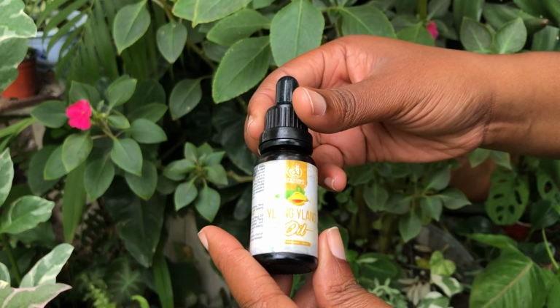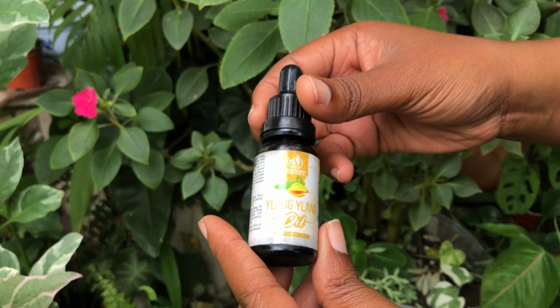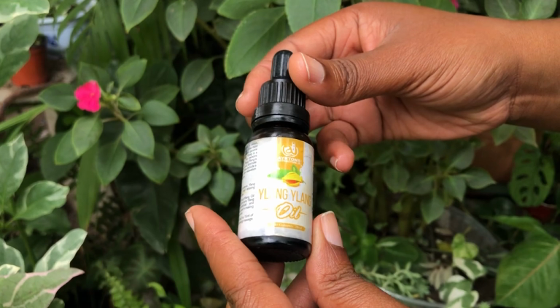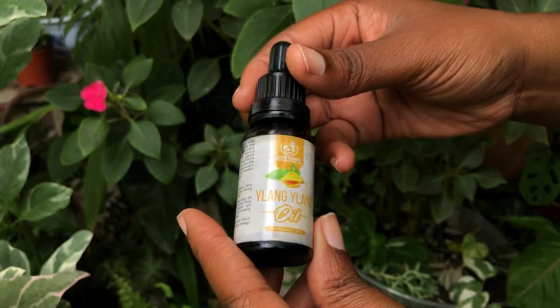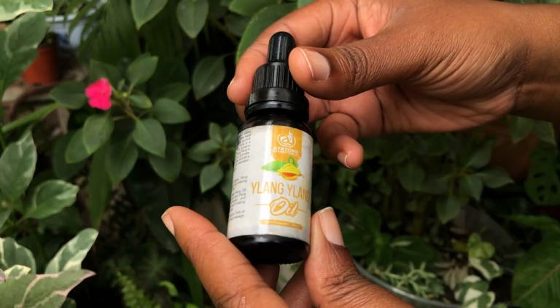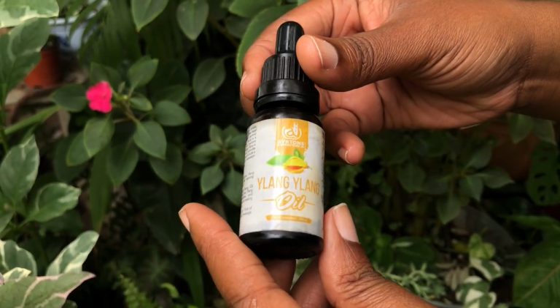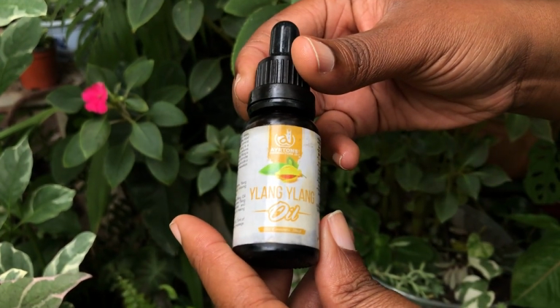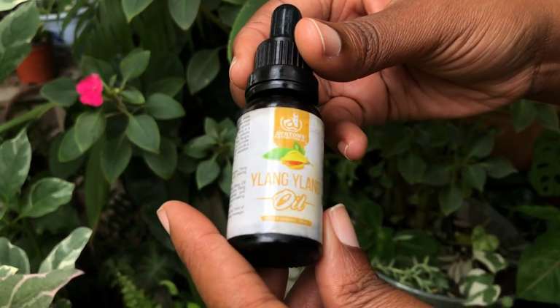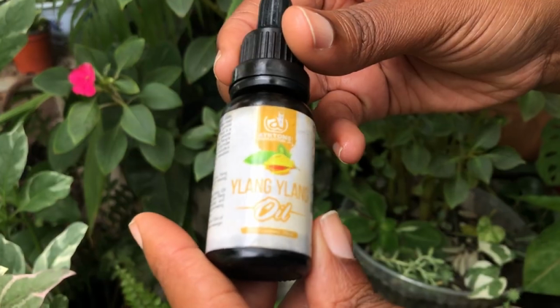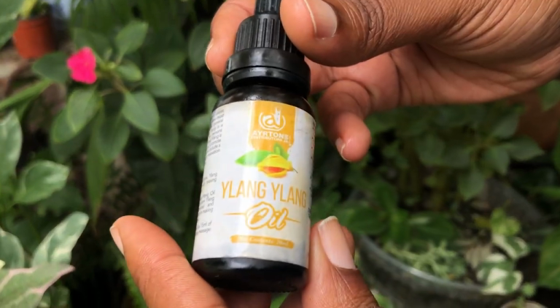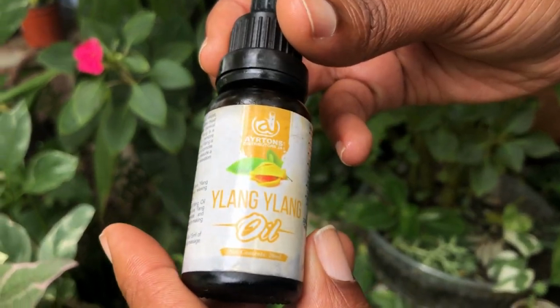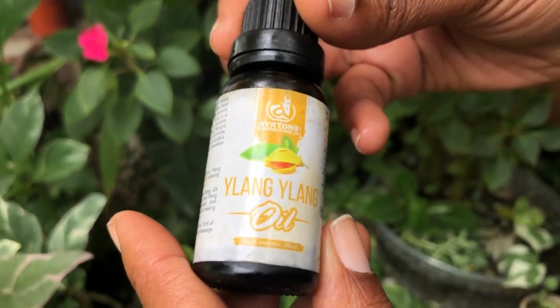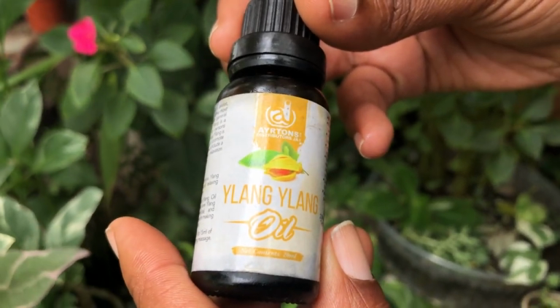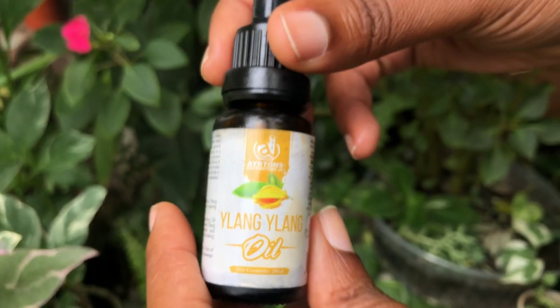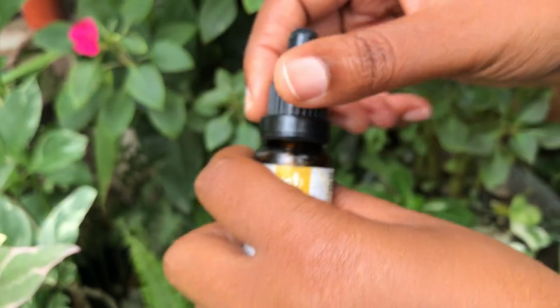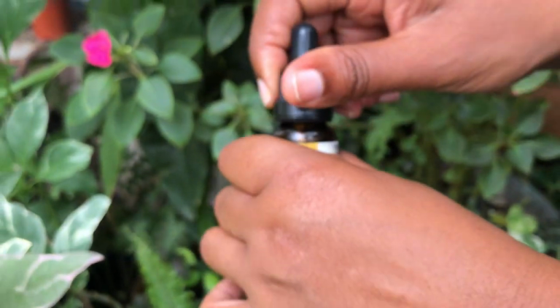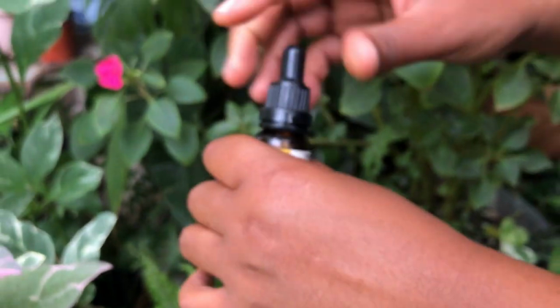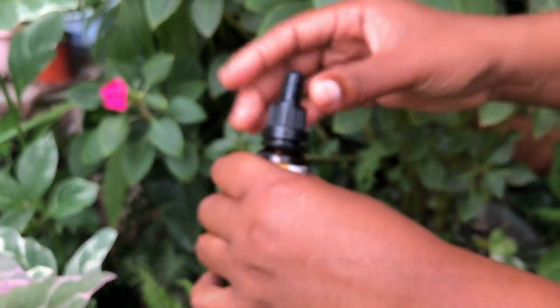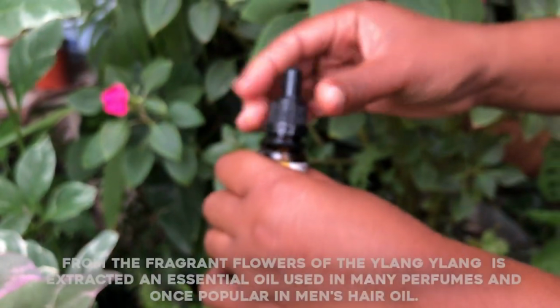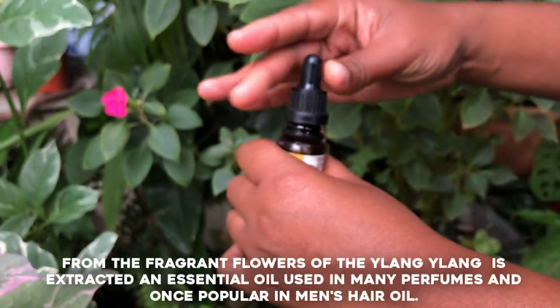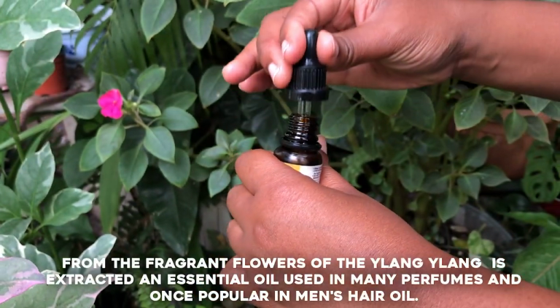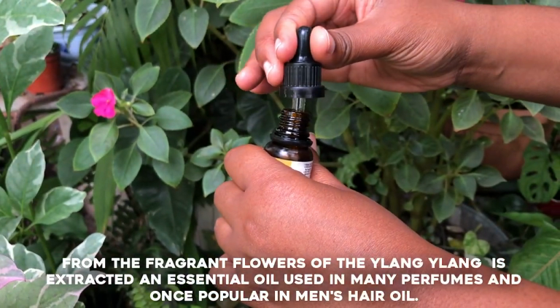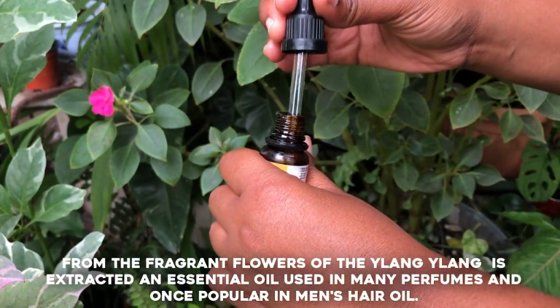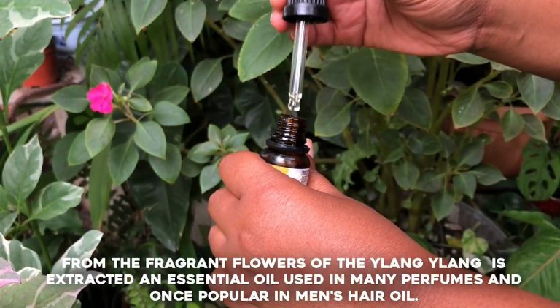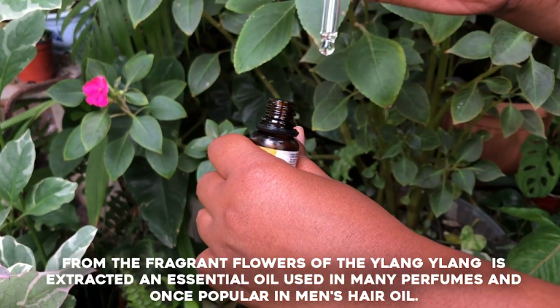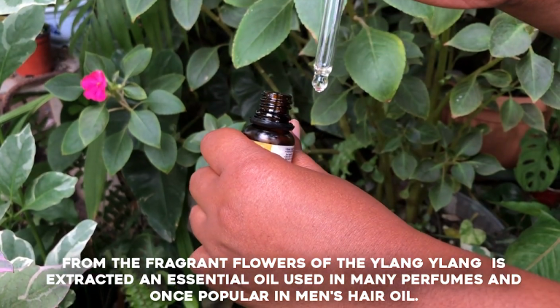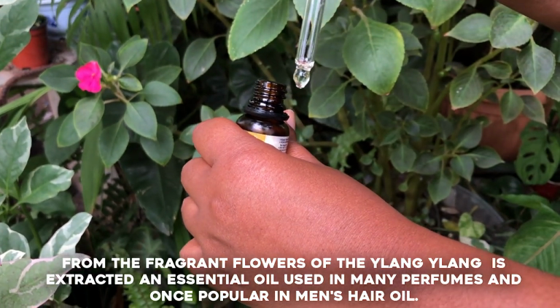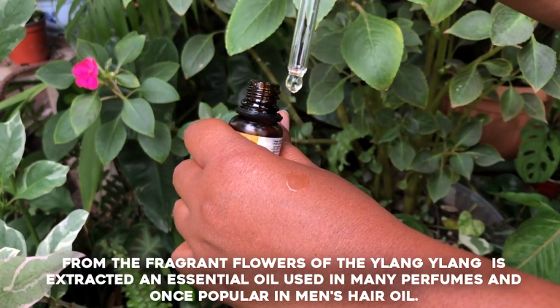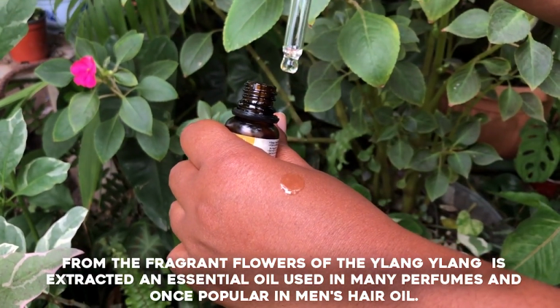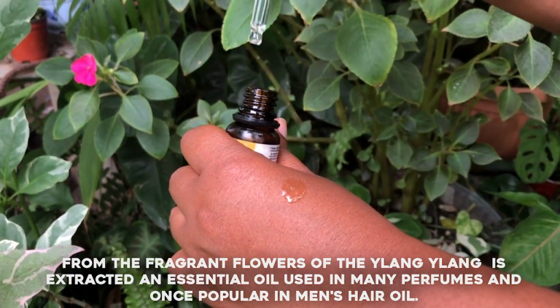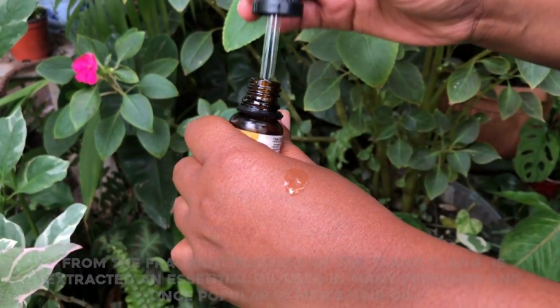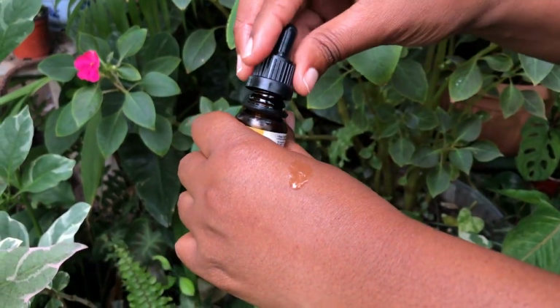Ilang Ilang's scent is a harmonious blend of sweet, floral, and slightly fruity notes. It's often described as sensual and exotic, making it a popular choice in perfumery.